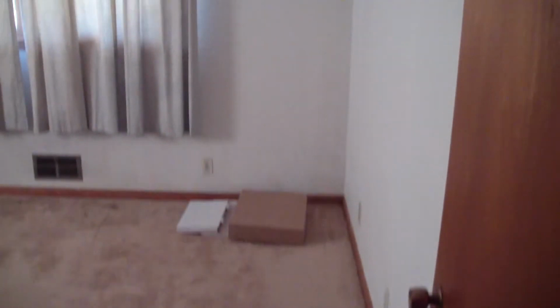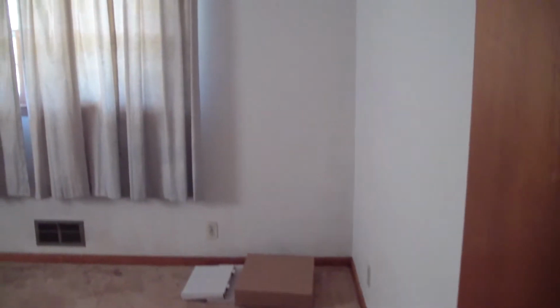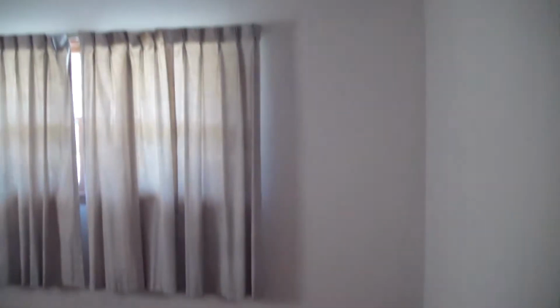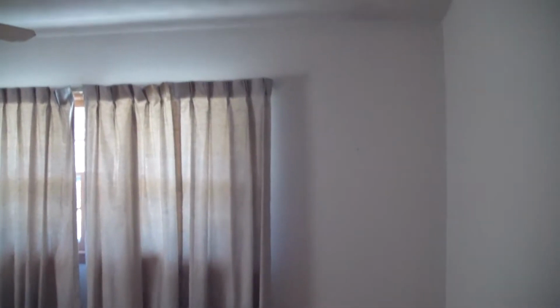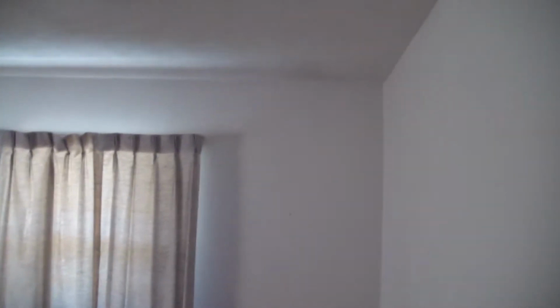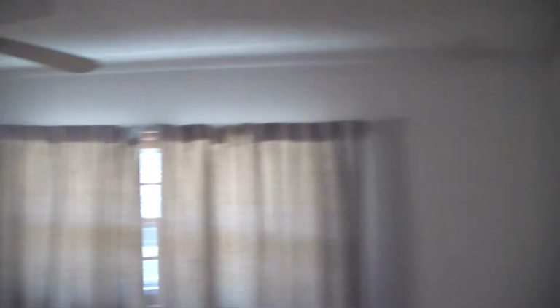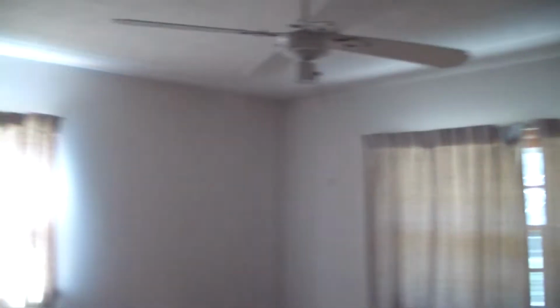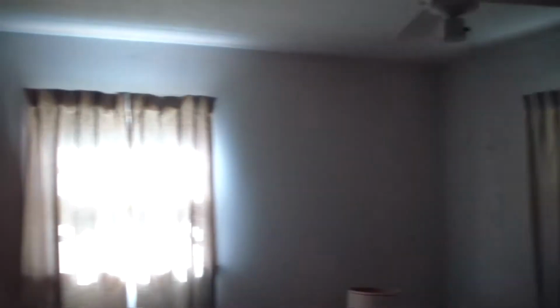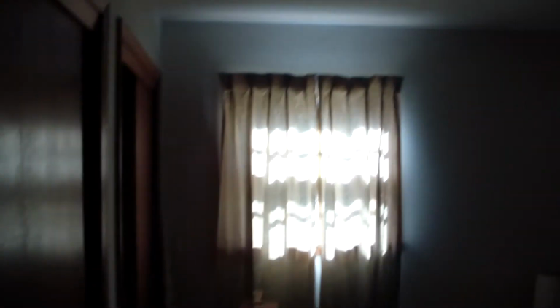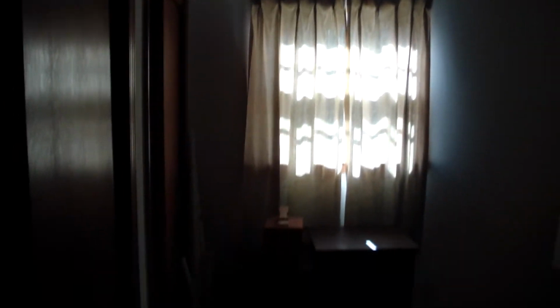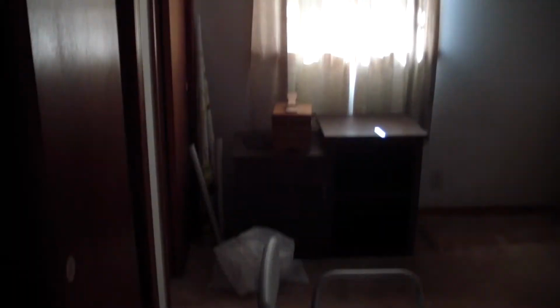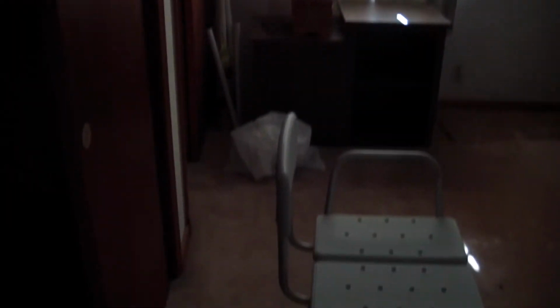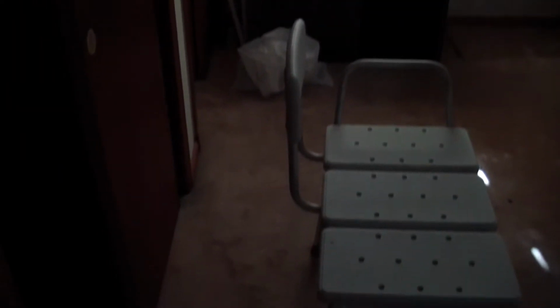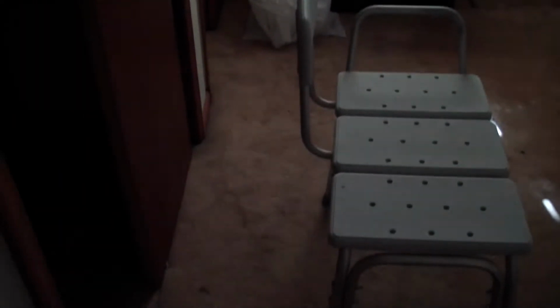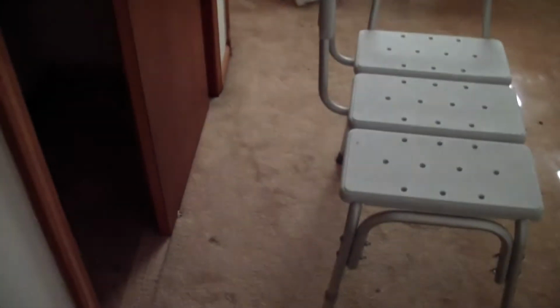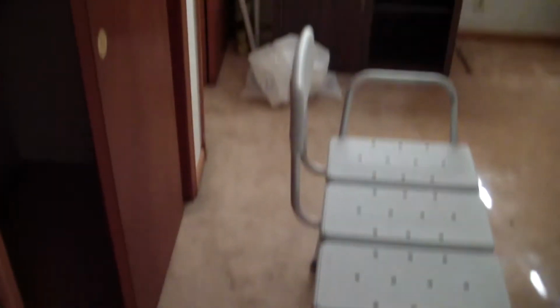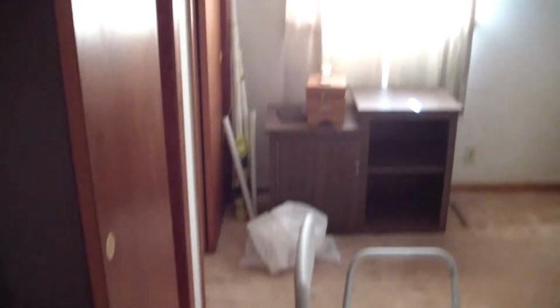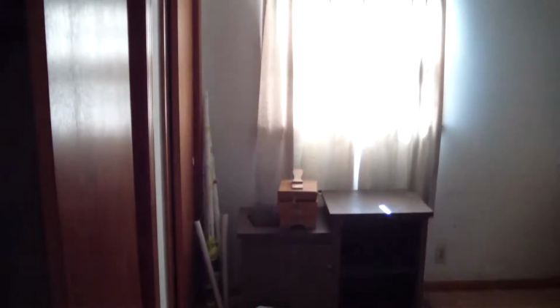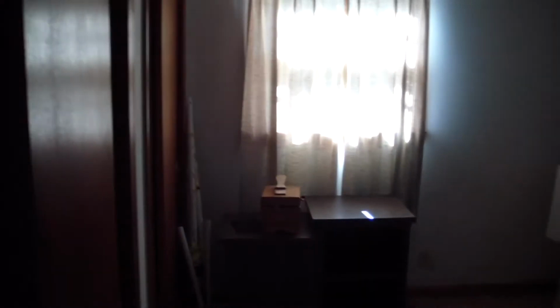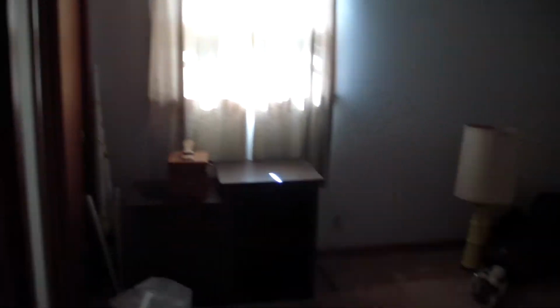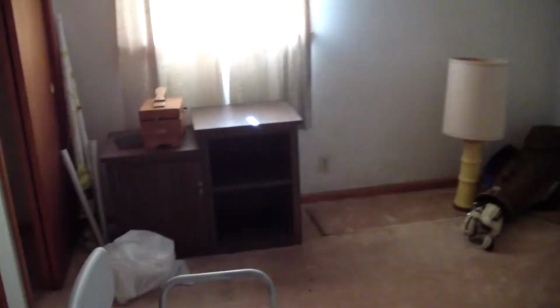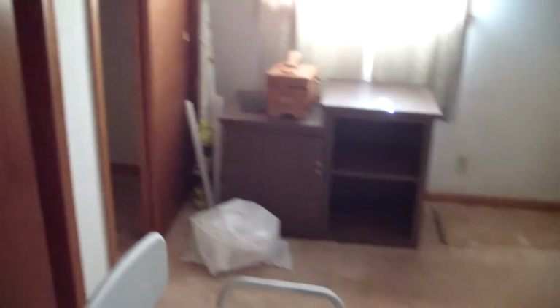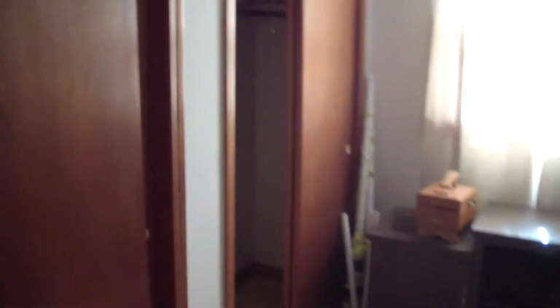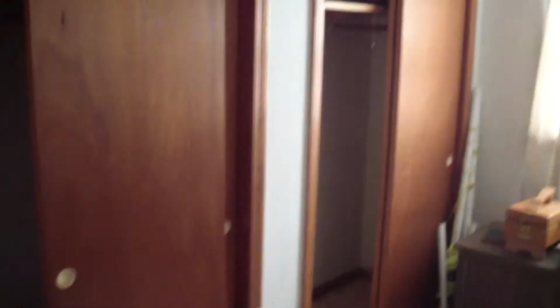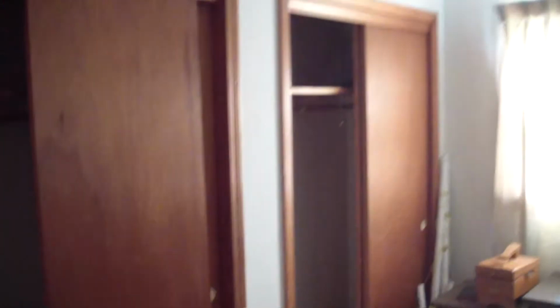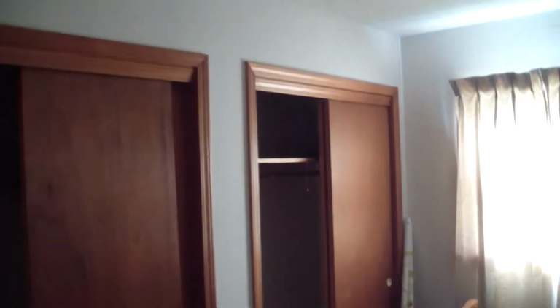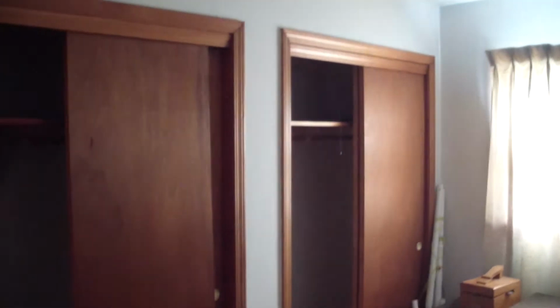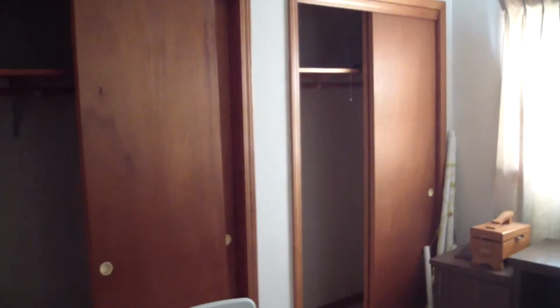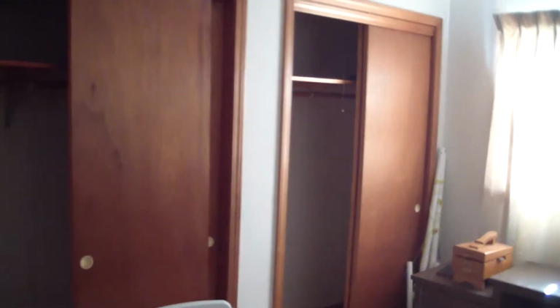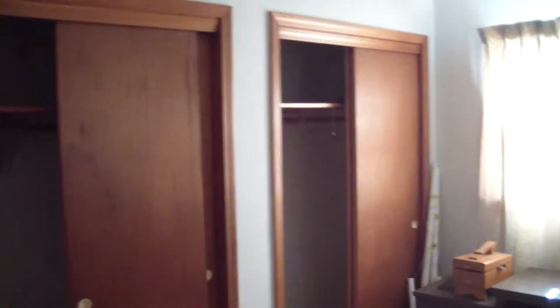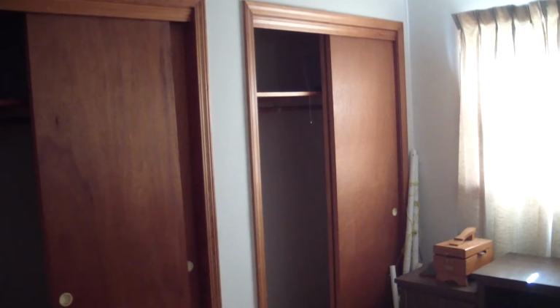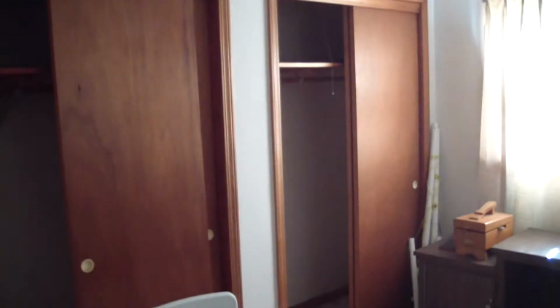Here is the second bedroom. It's your standard, probably 12 by 12 or 12 by 14 bedroom, and it's actually got two closets in here — dual closets.